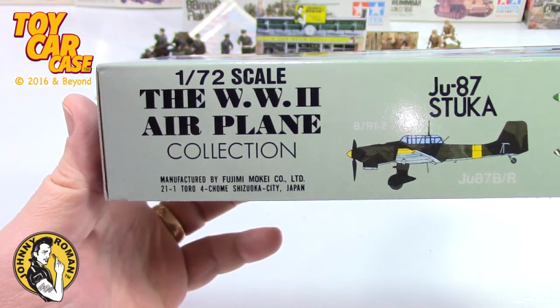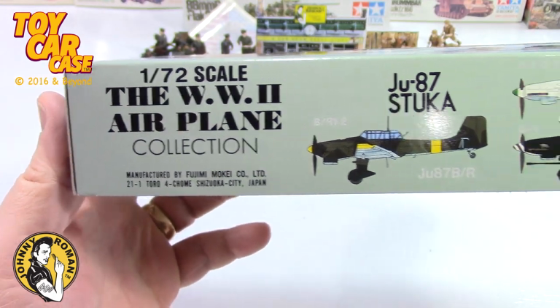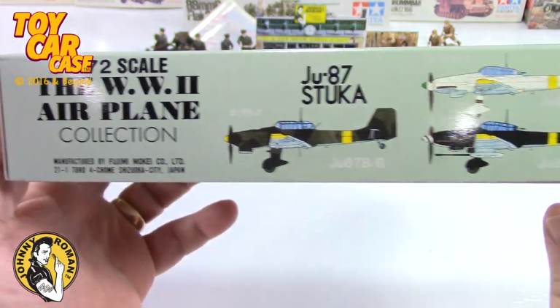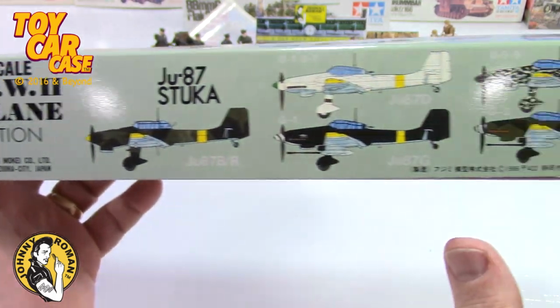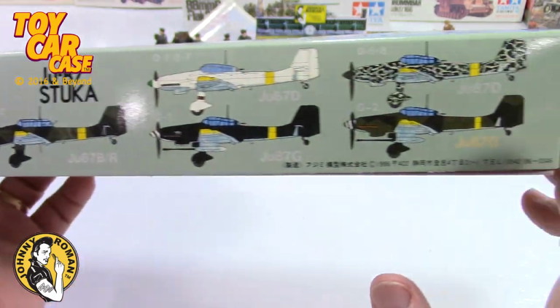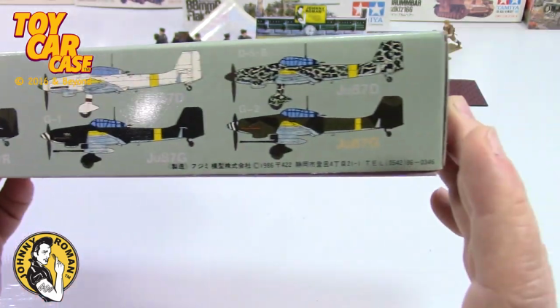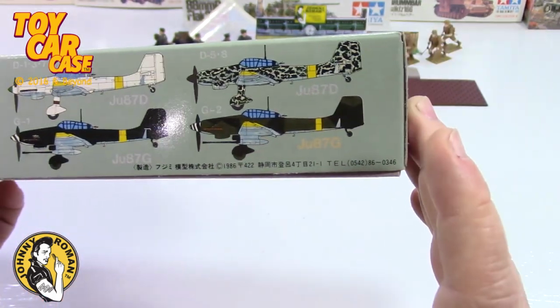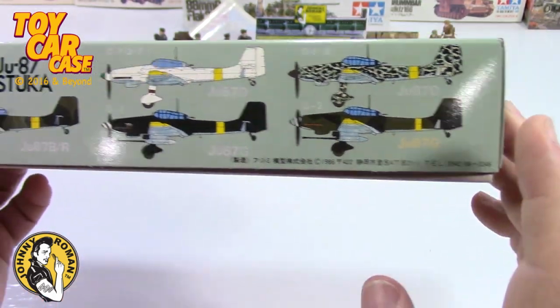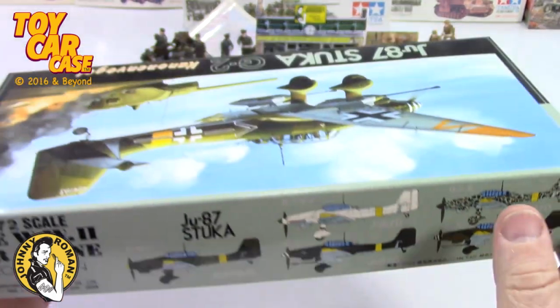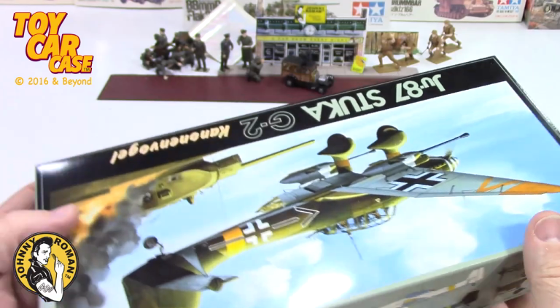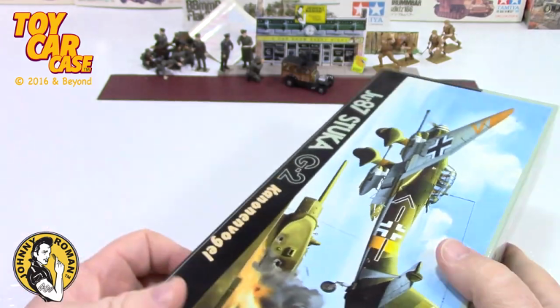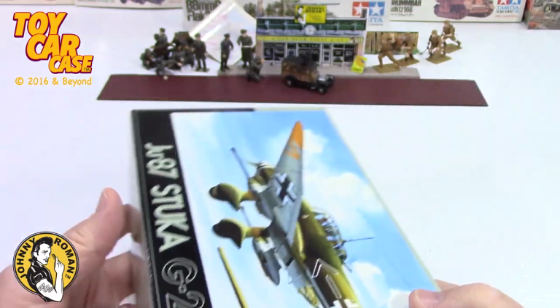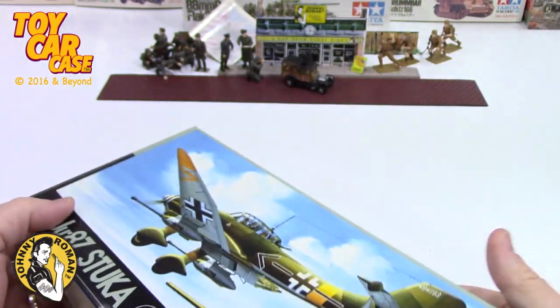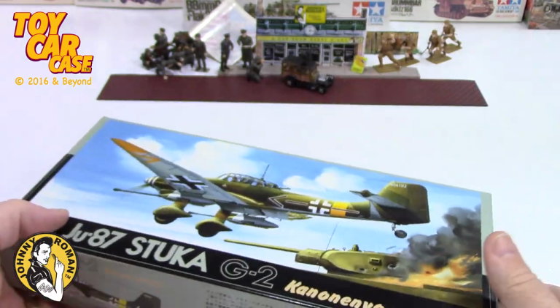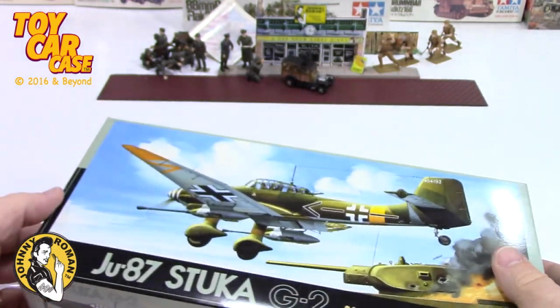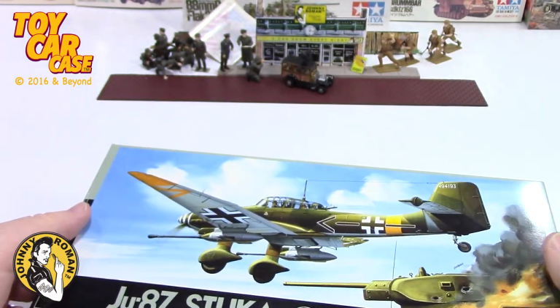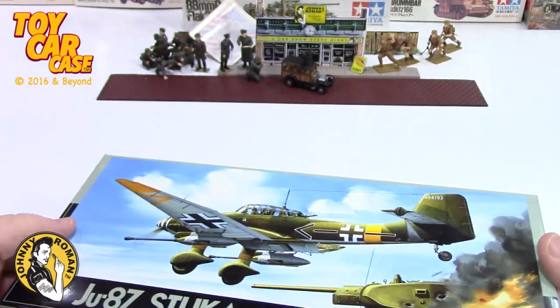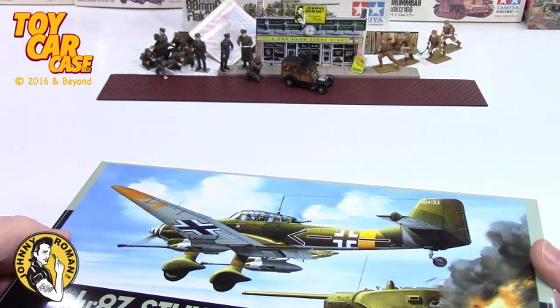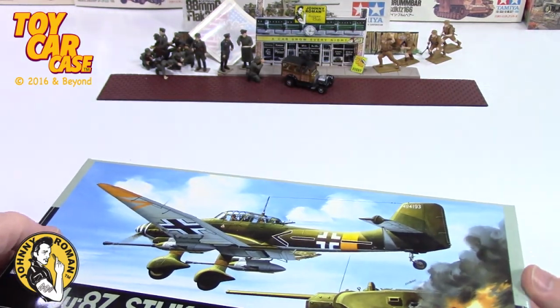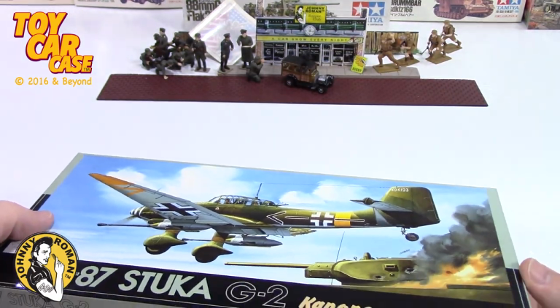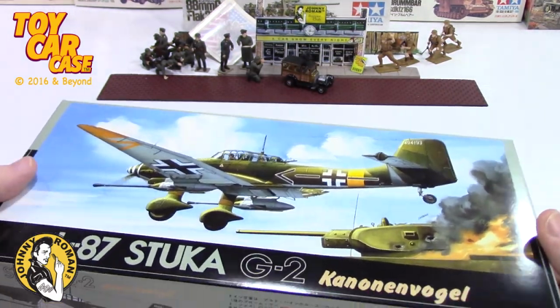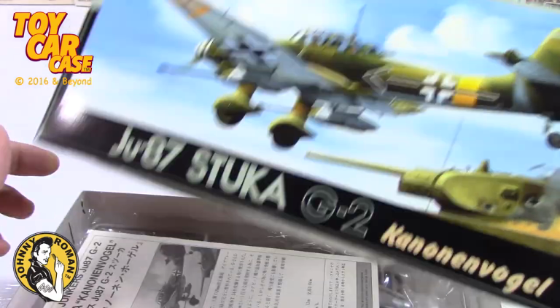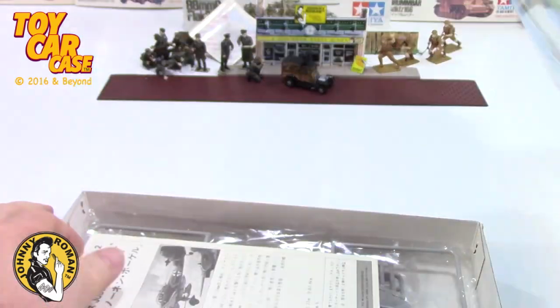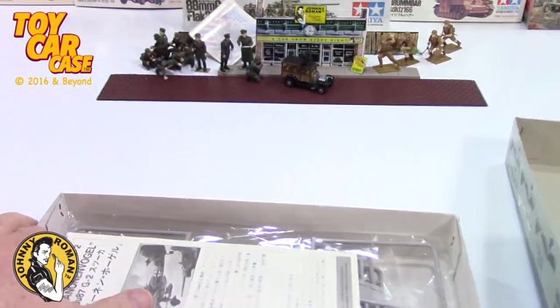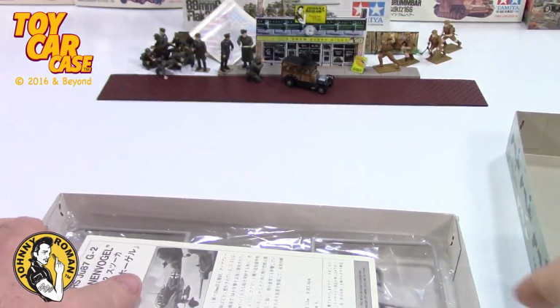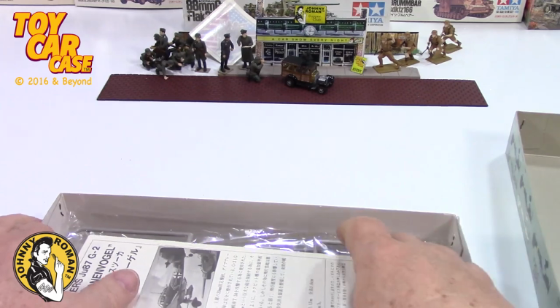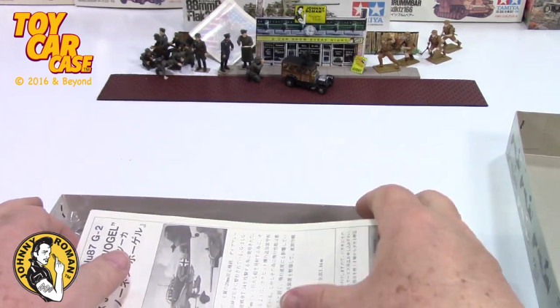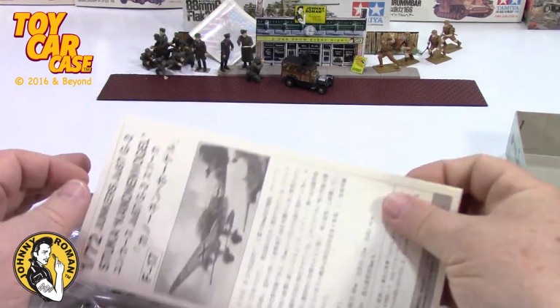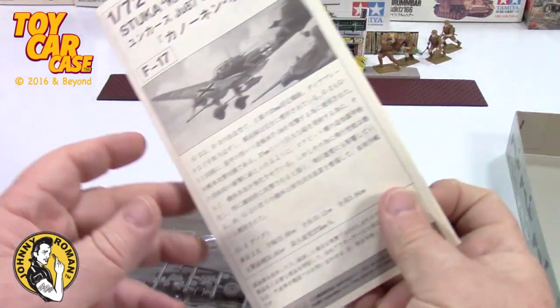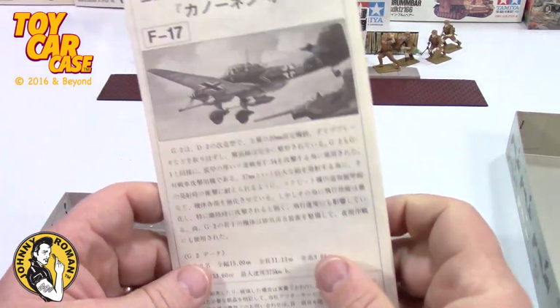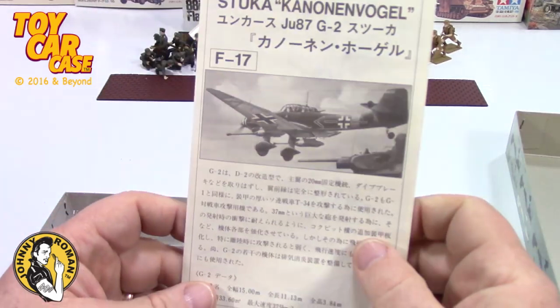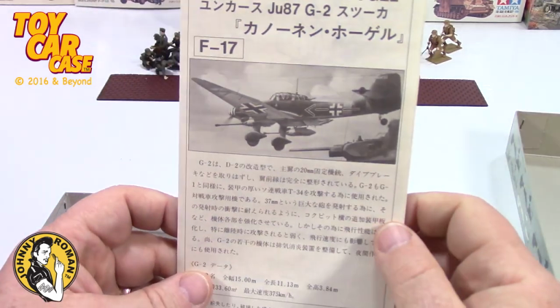1/72nd scale again - no UPC on this baby, so it's an older kit. Look at this - brand new in the wrappings.